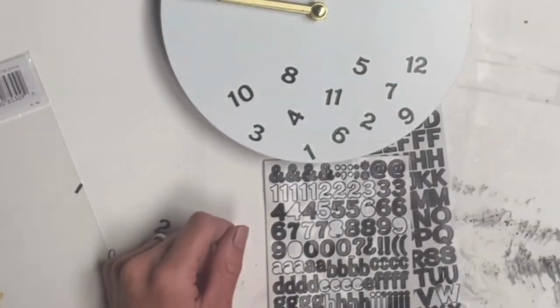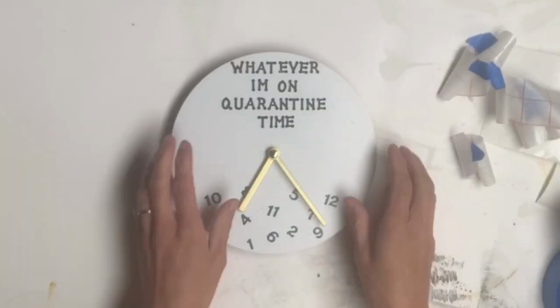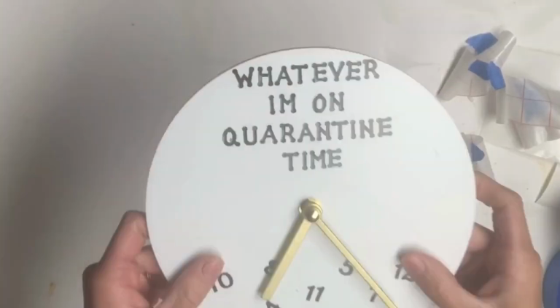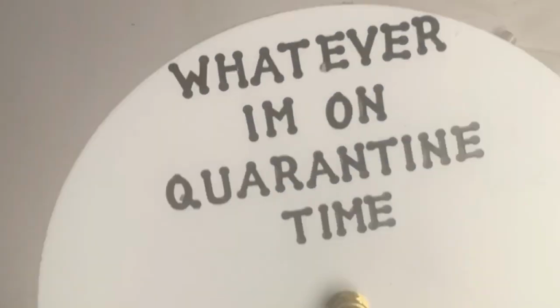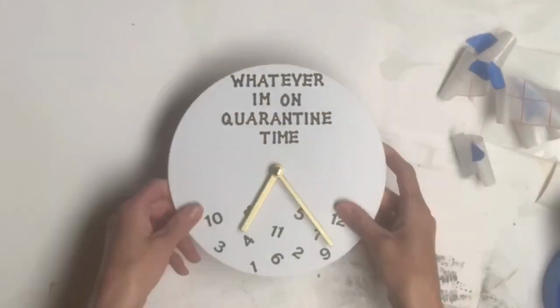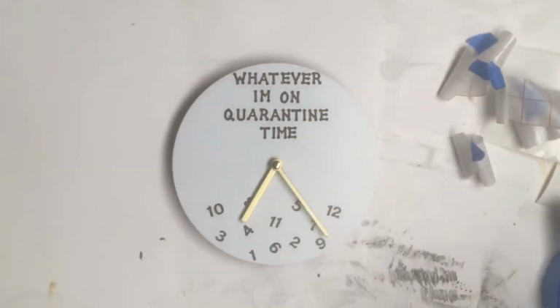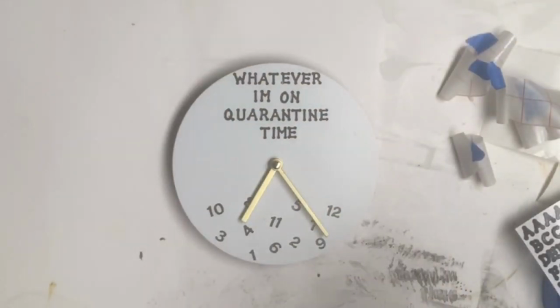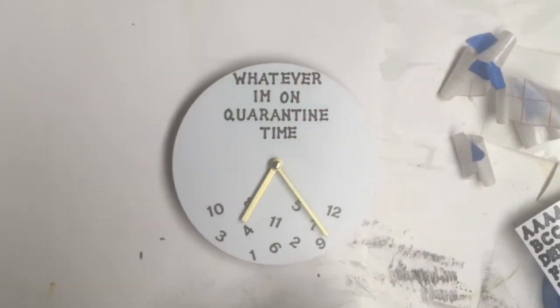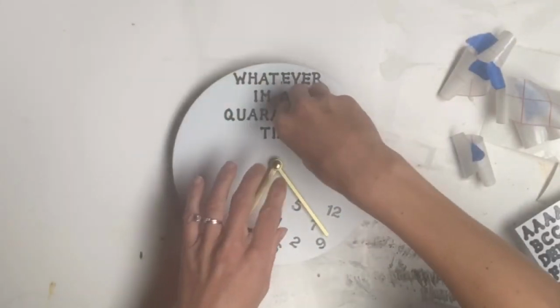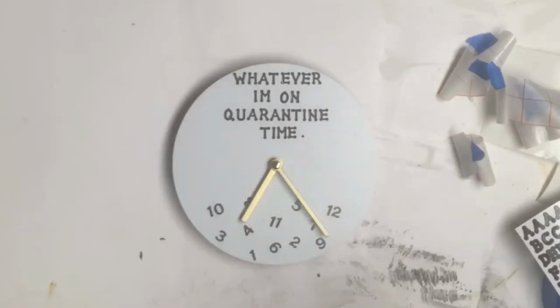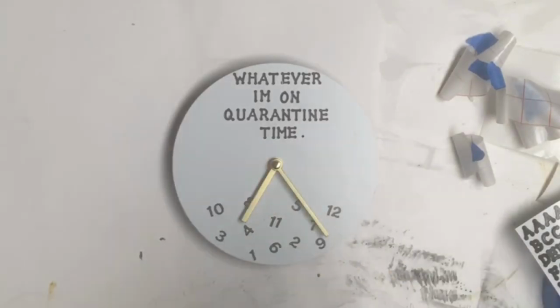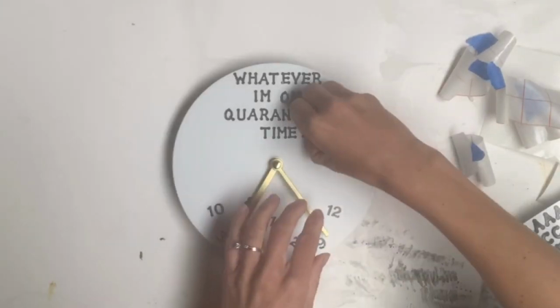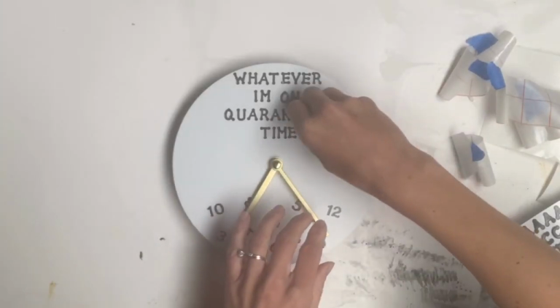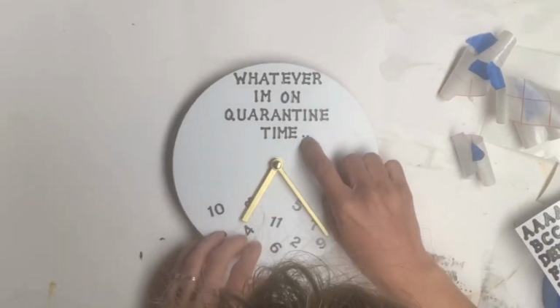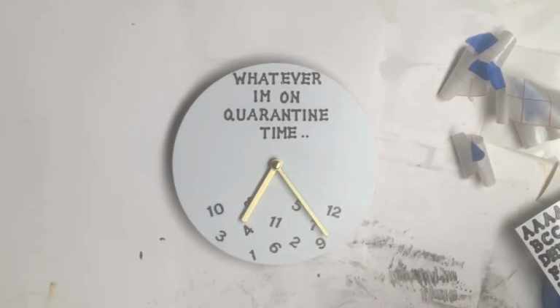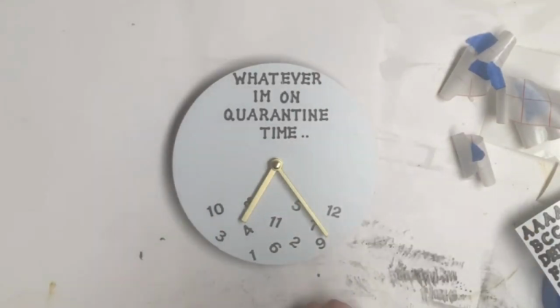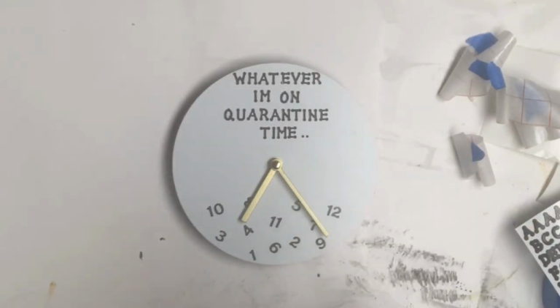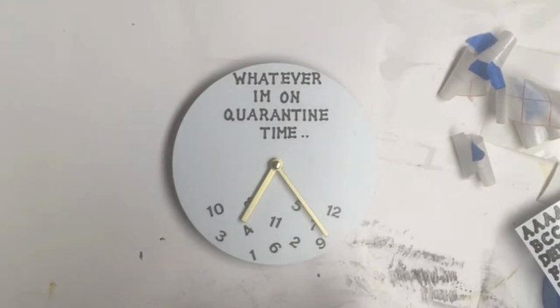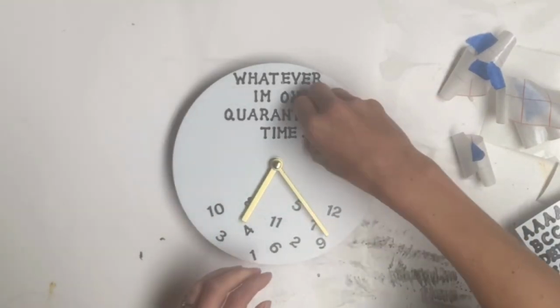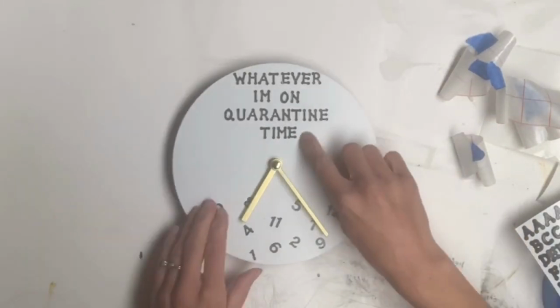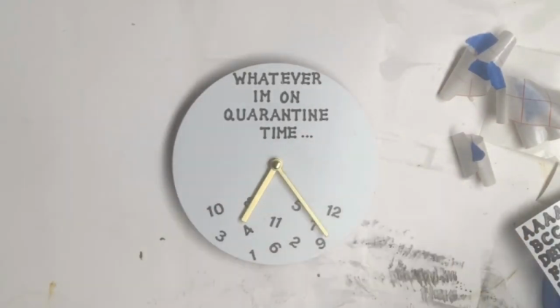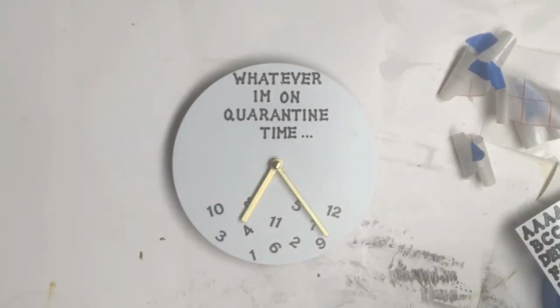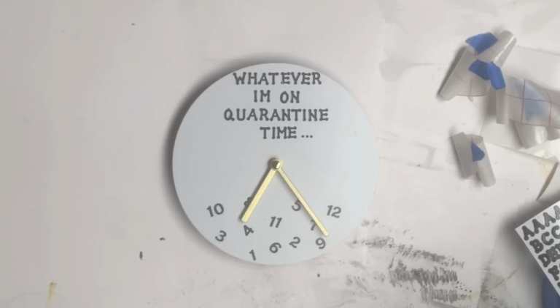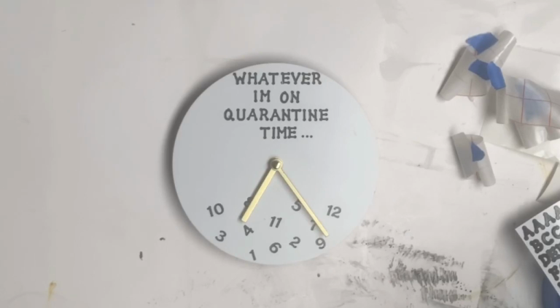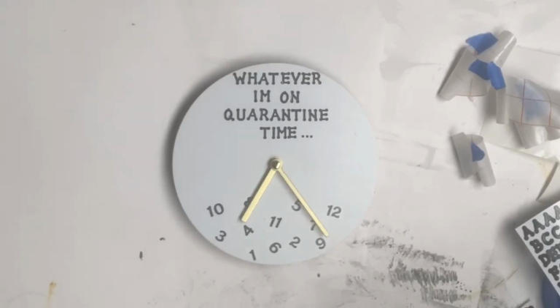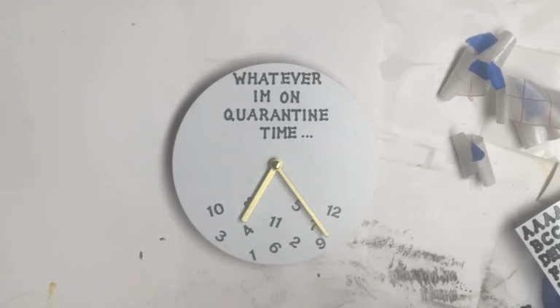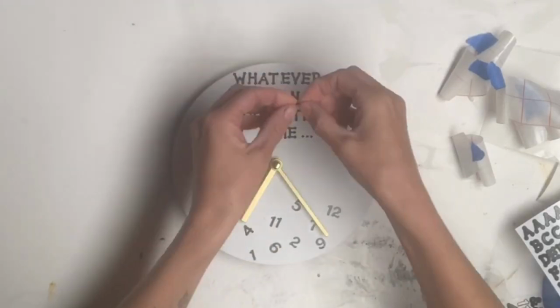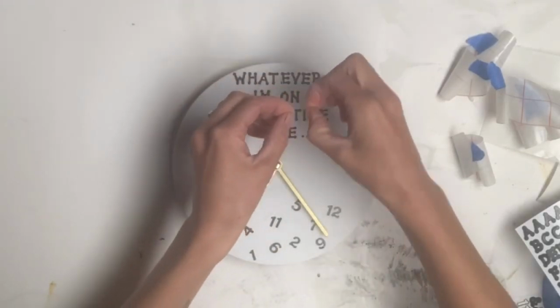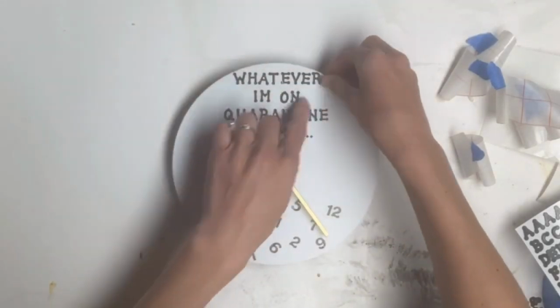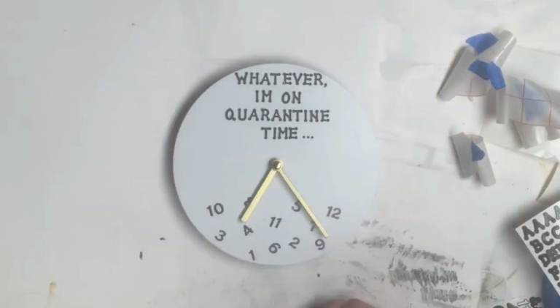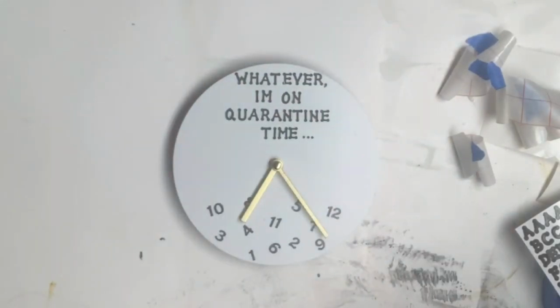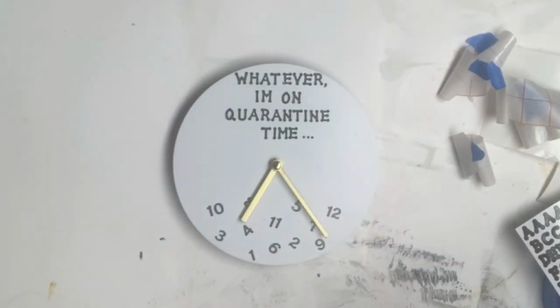Once I had everything placed down, I went back and just added some dots at the end of 'time', a comma after 'whatever', and then the apostrophe between the 'I' and the 'M'.